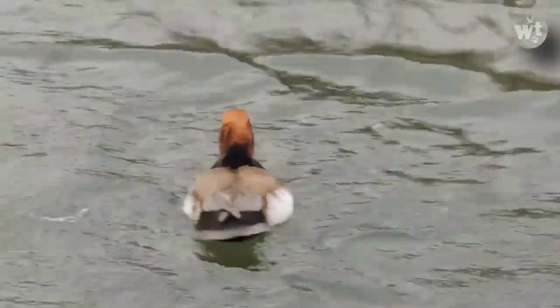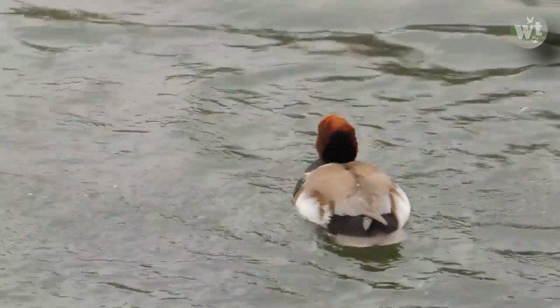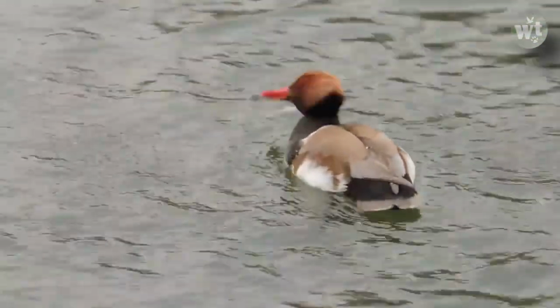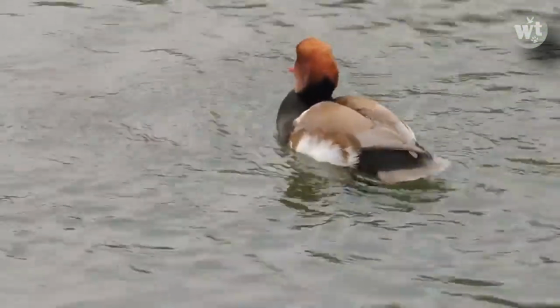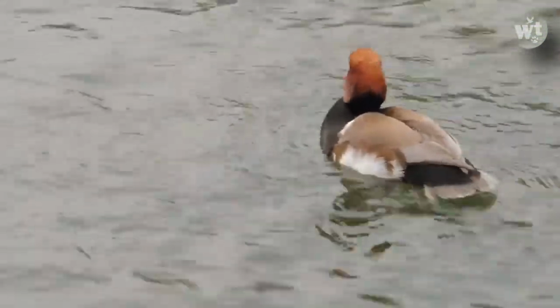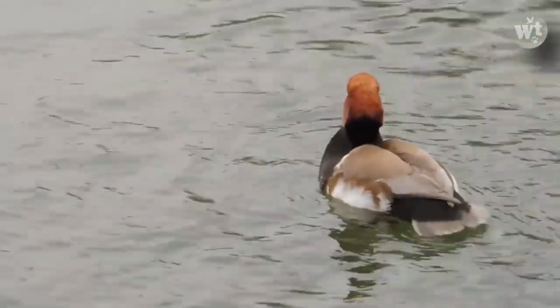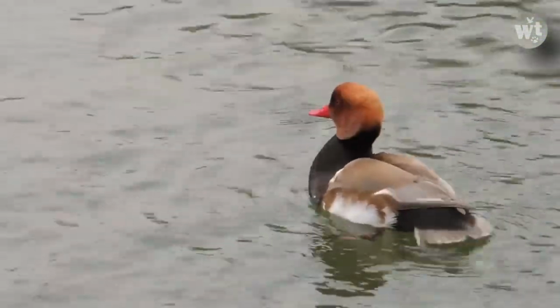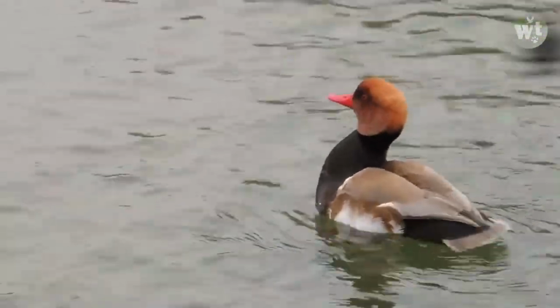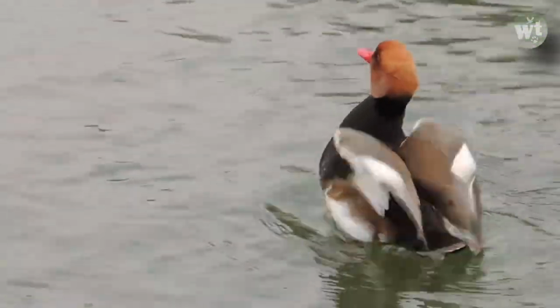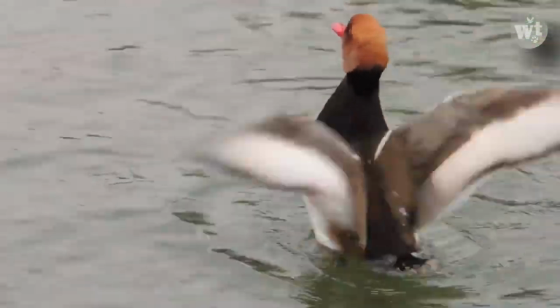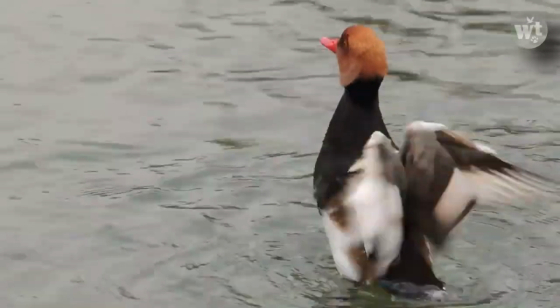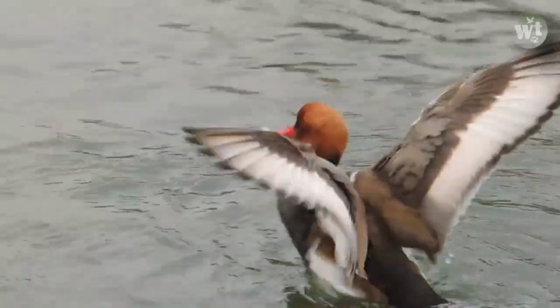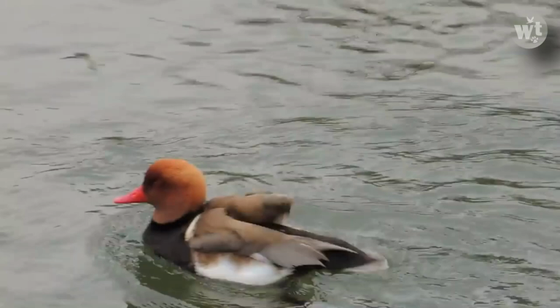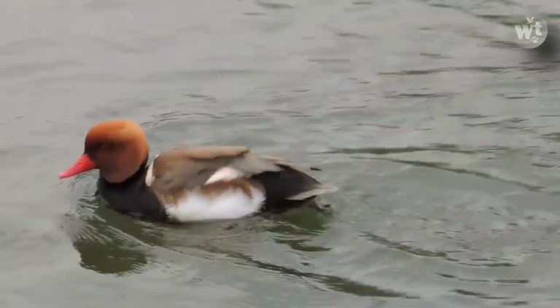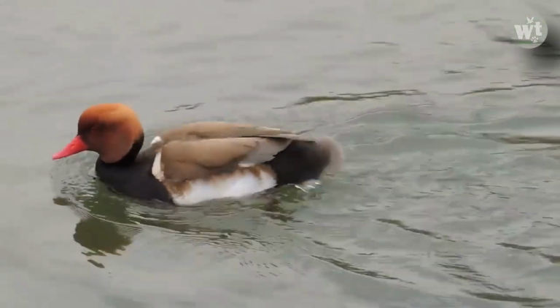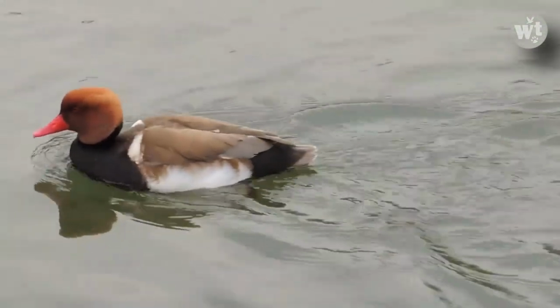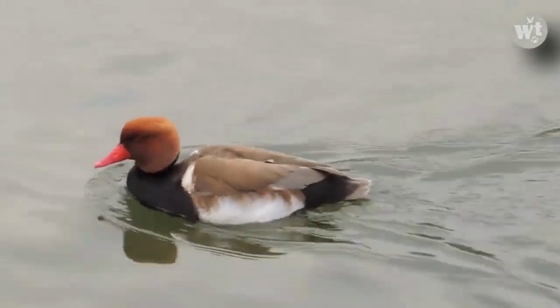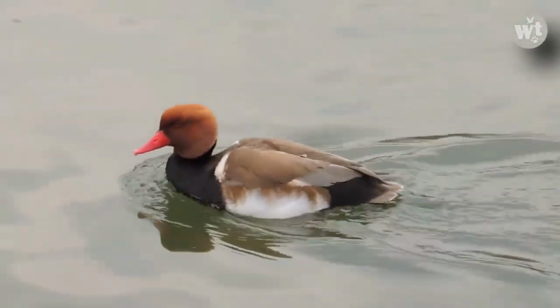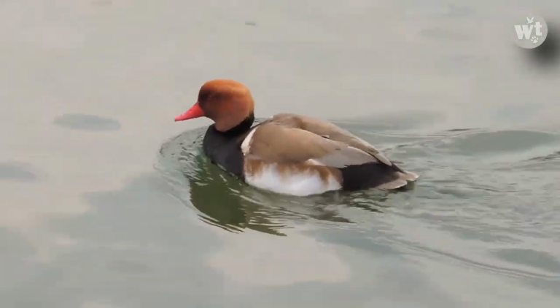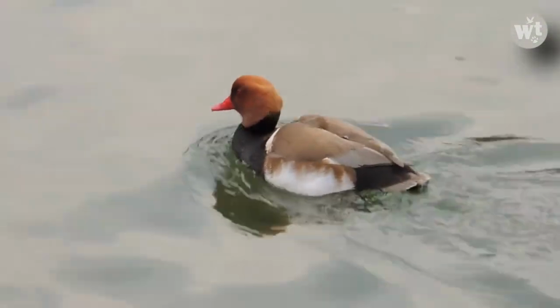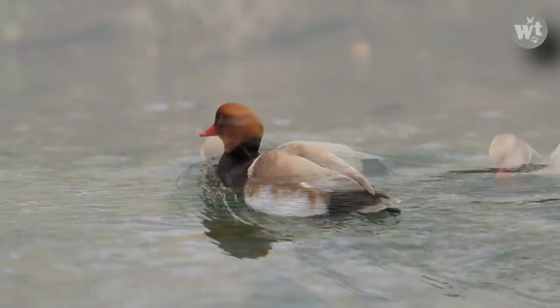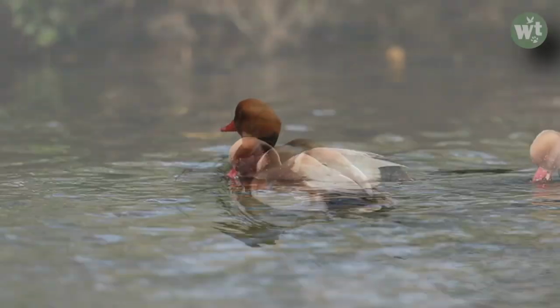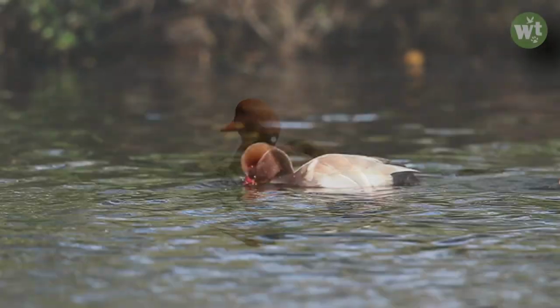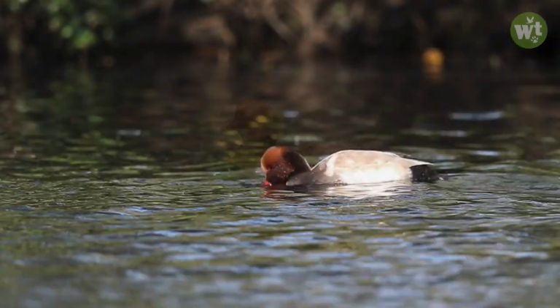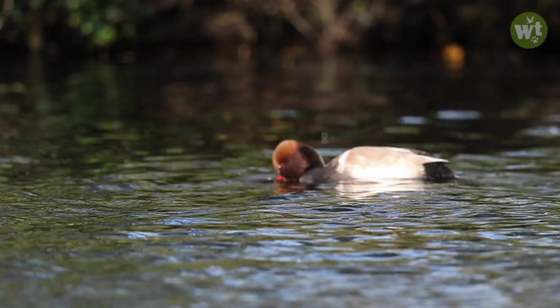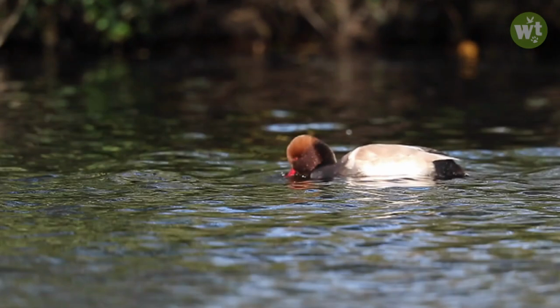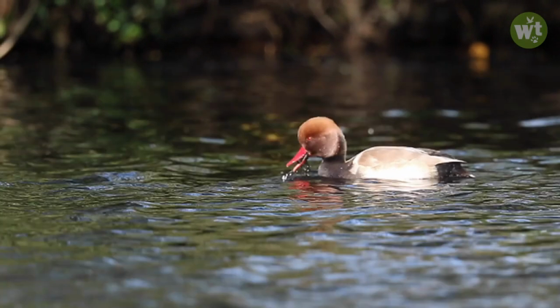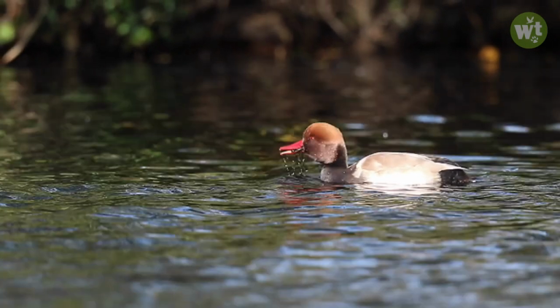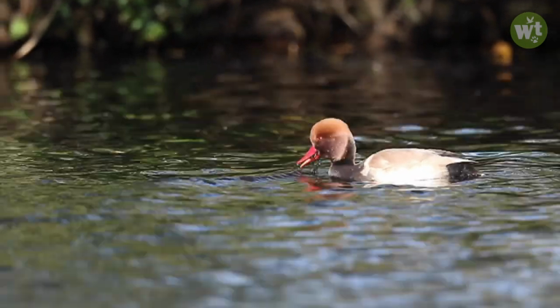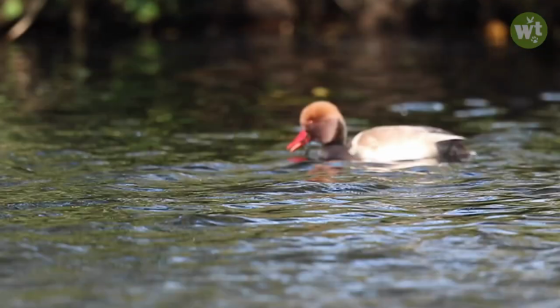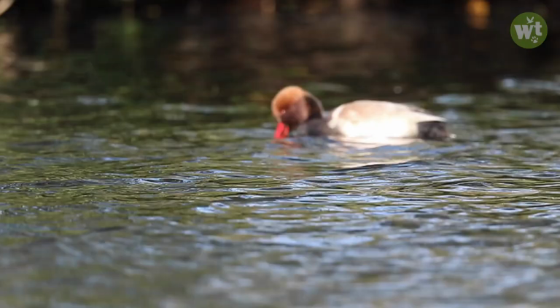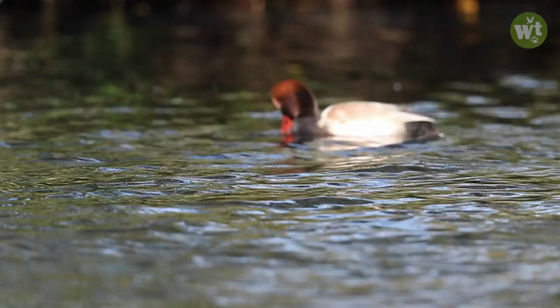Red-crested pochards build nests by the lakeside among vegetation and lay 8 to 12 pale green eggs. Females most probably incubate the eggs for 26 to 28 days.